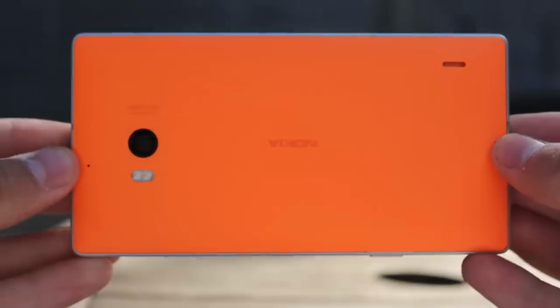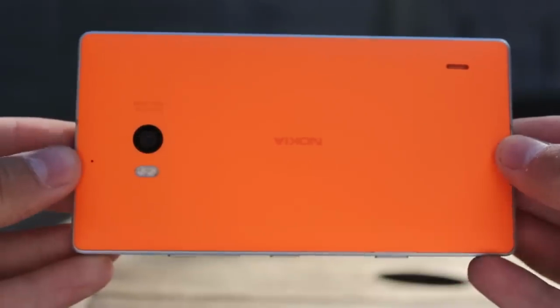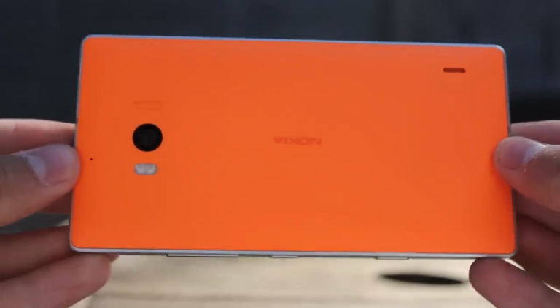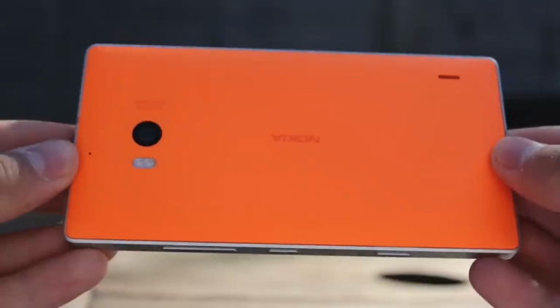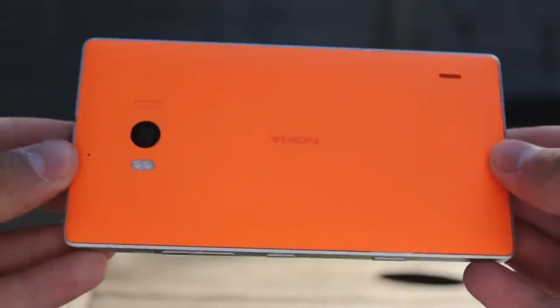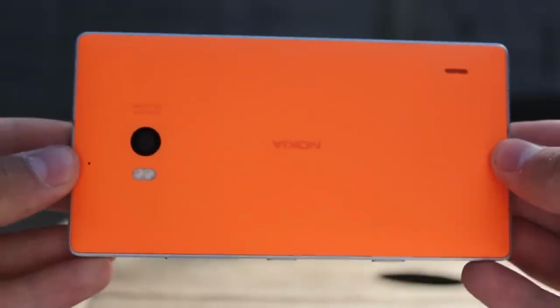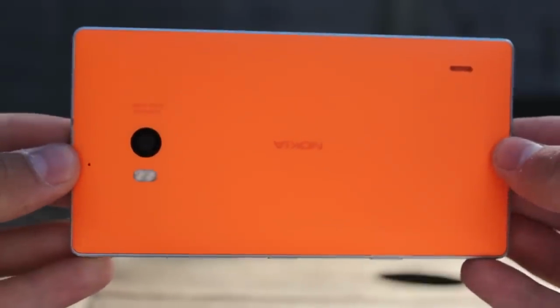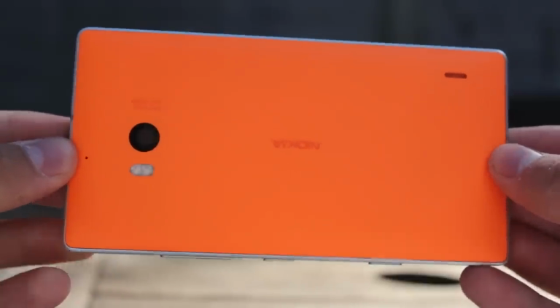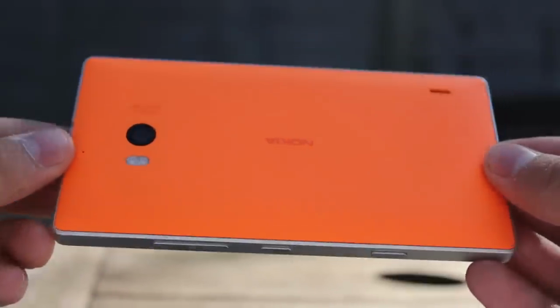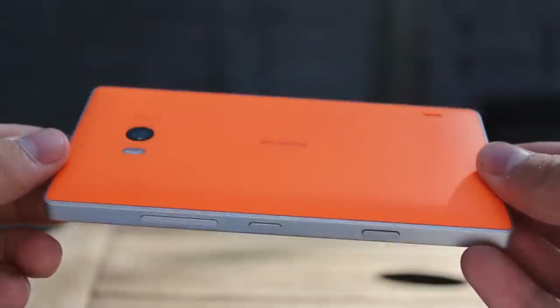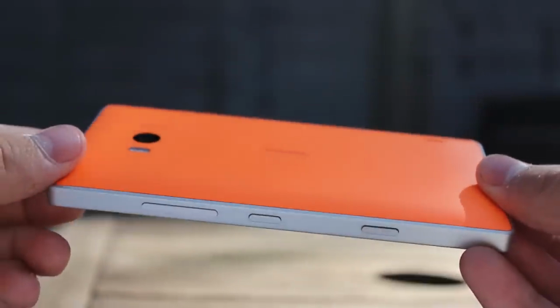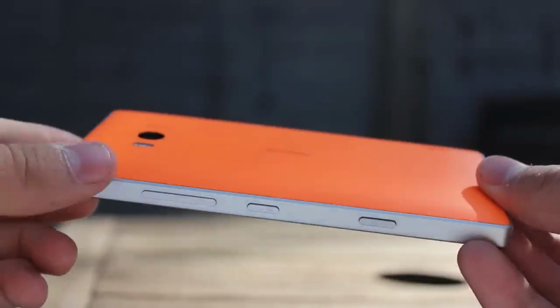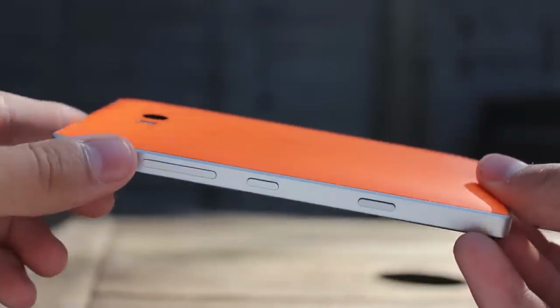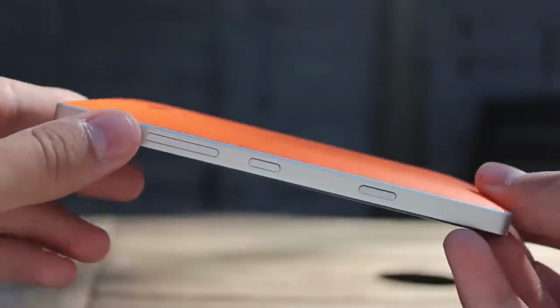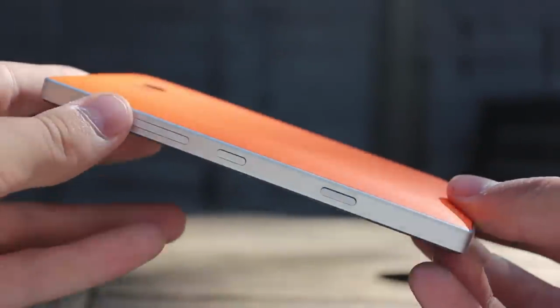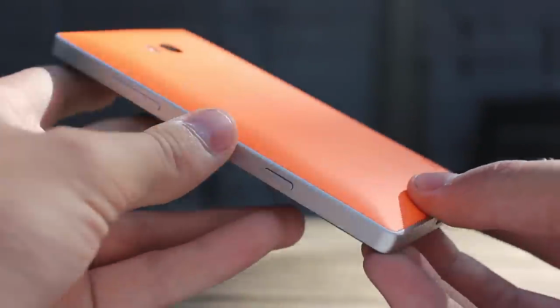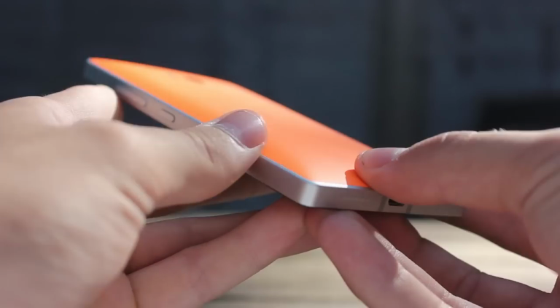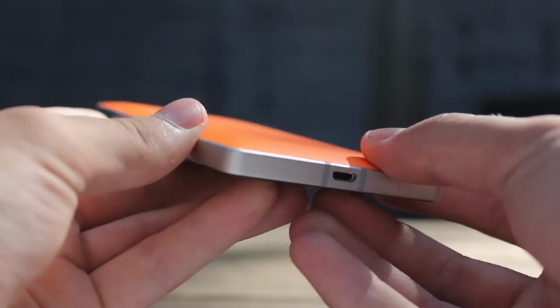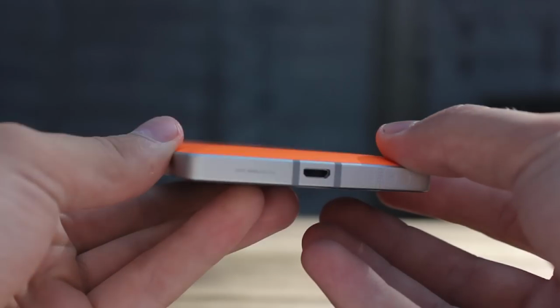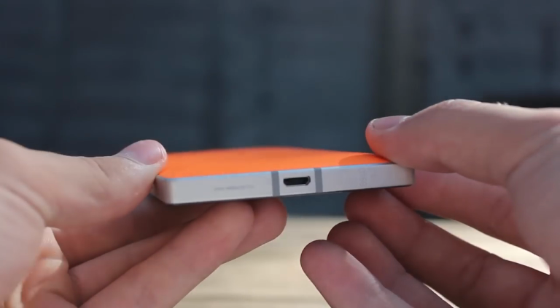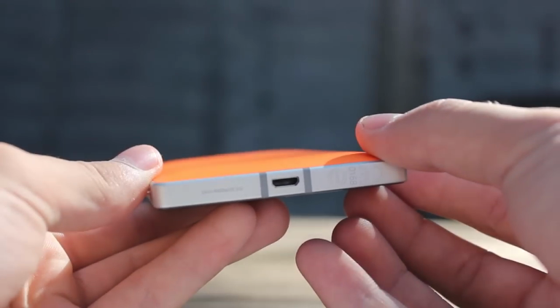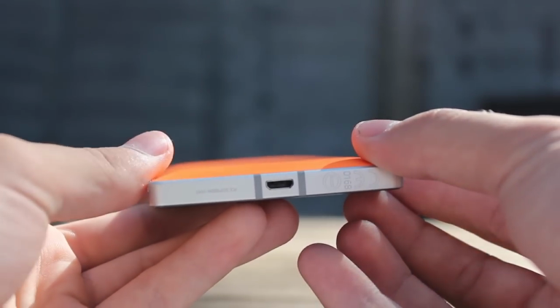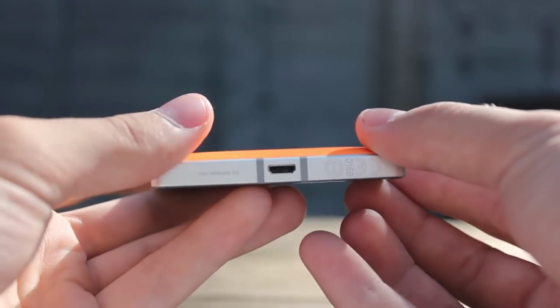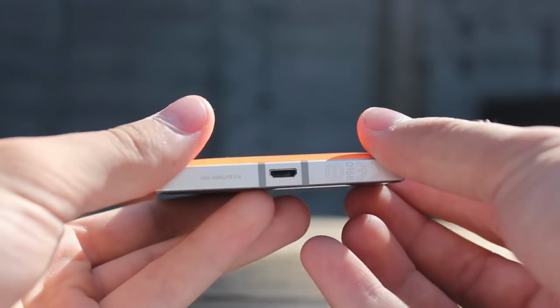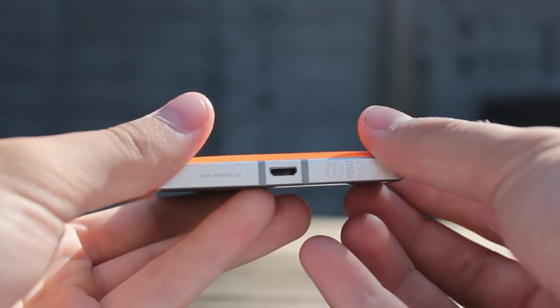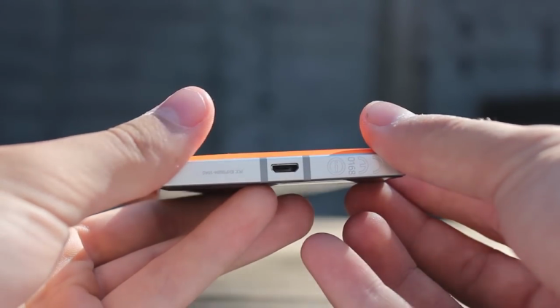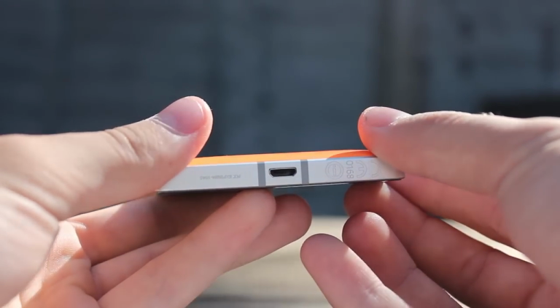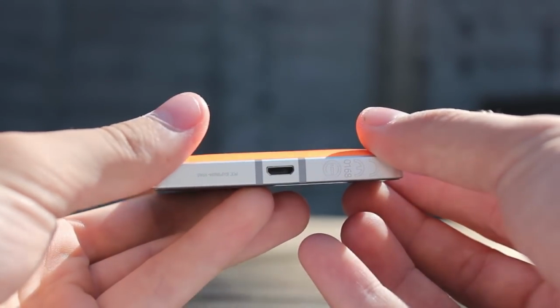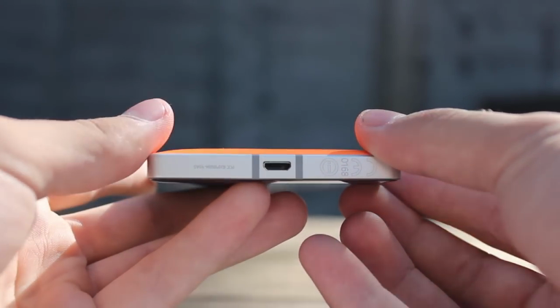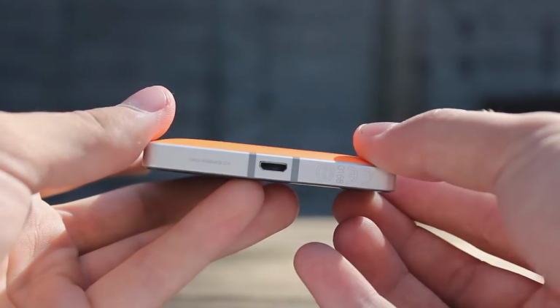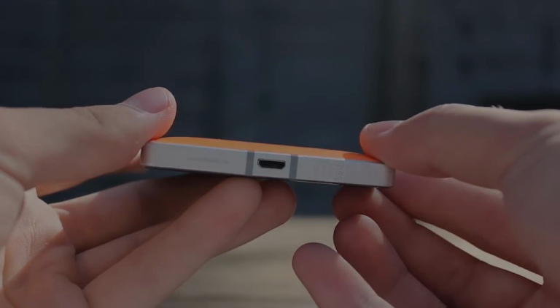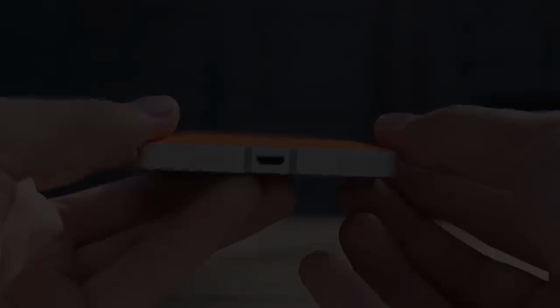The negatives: it is a little heavy and thick for many. There is a fixed internal battery. There is no option for expanding the 32GB internal memory unless you use cloud storage. There is no 4K recording.